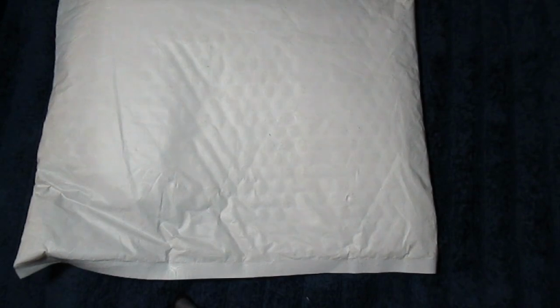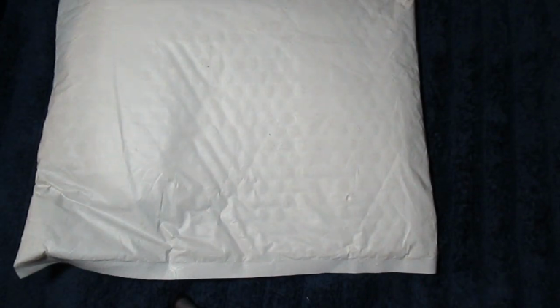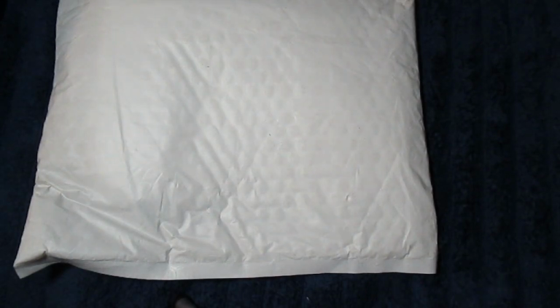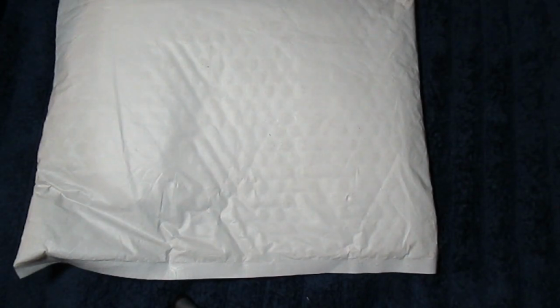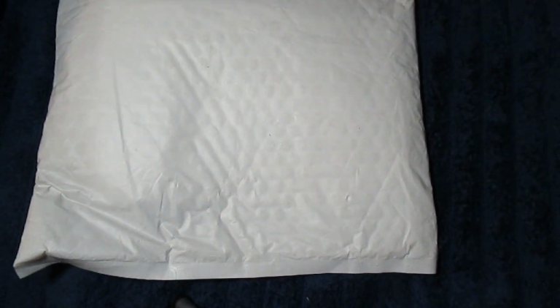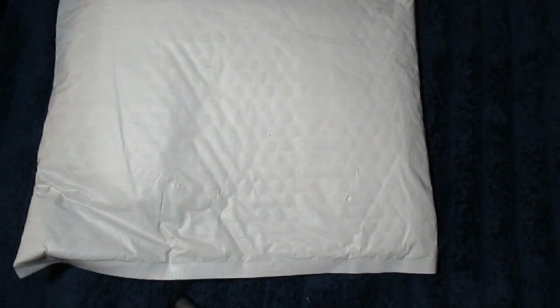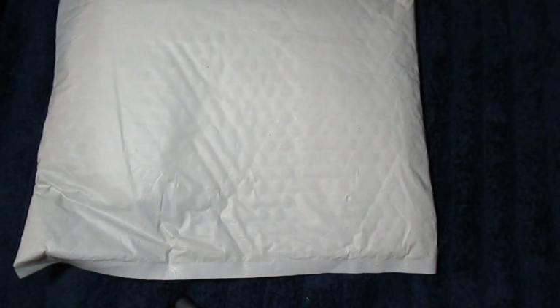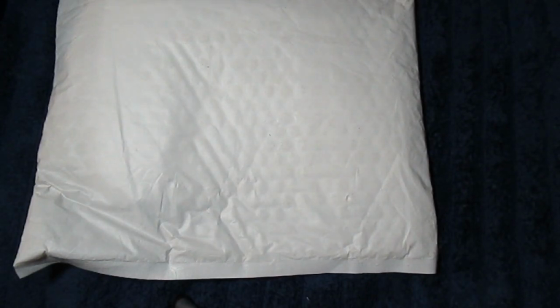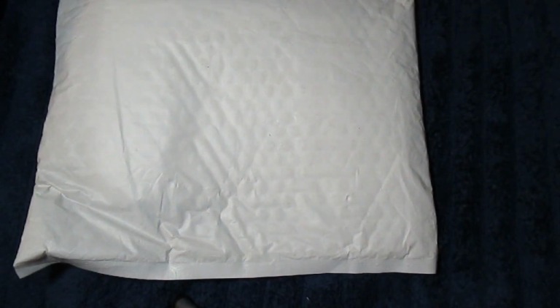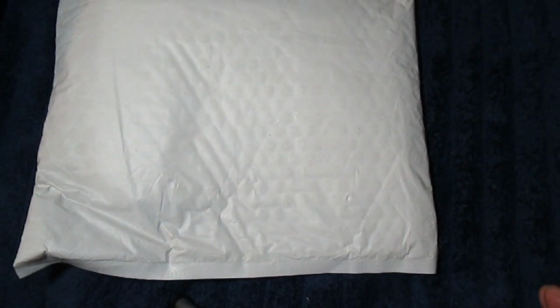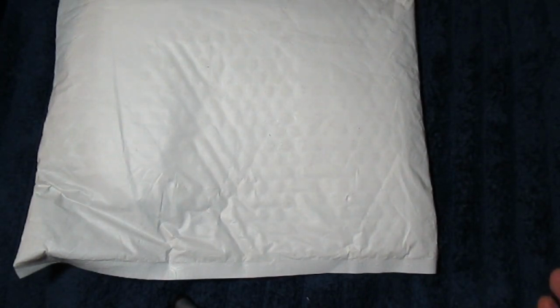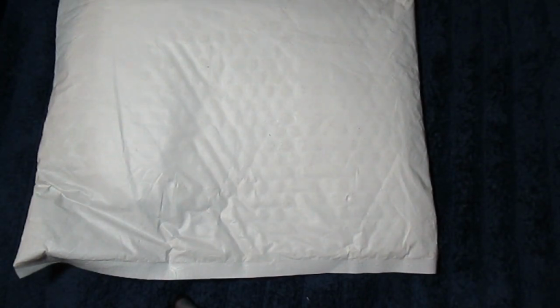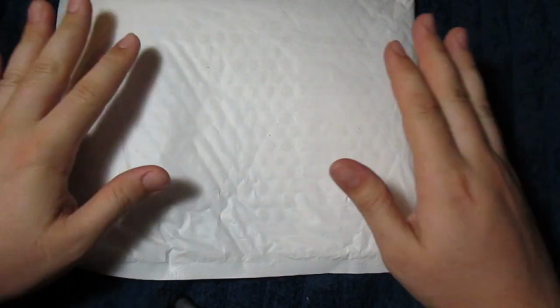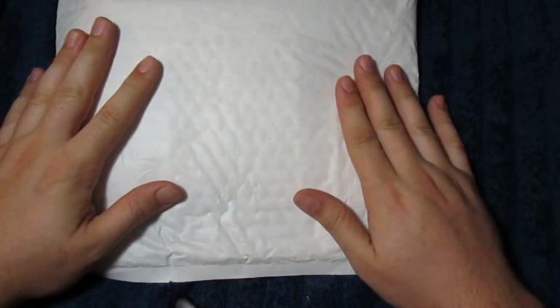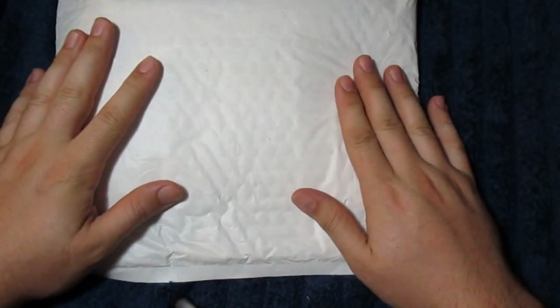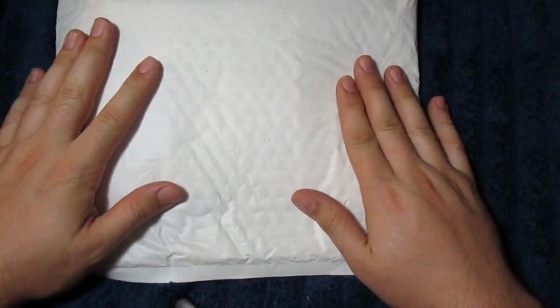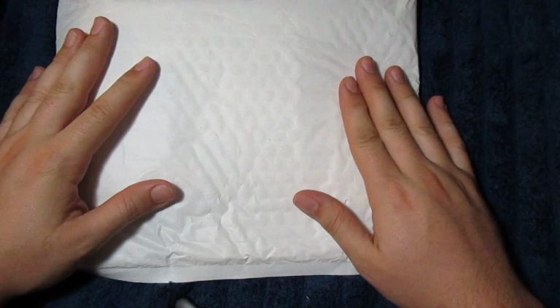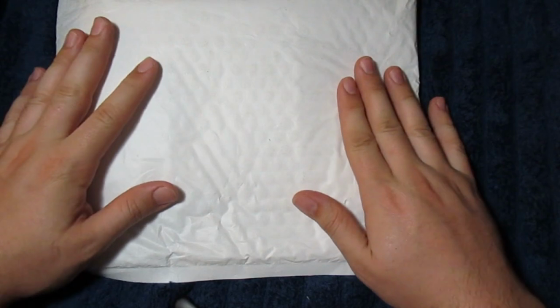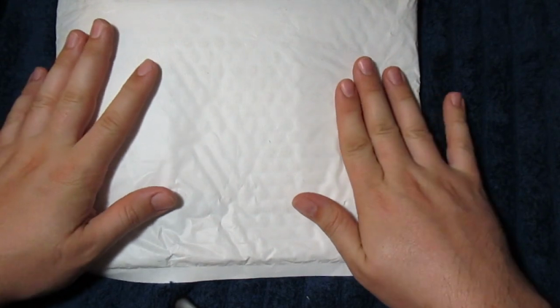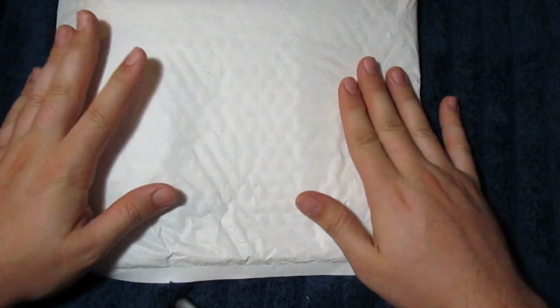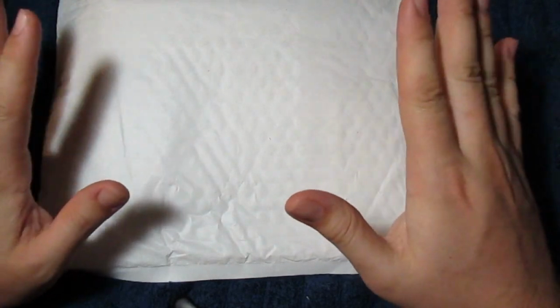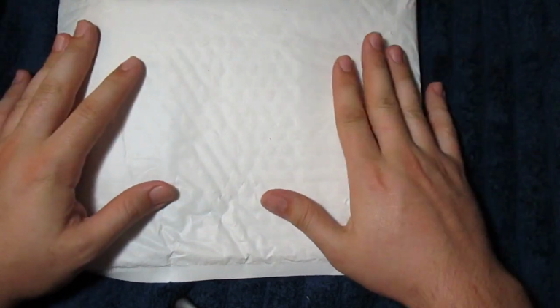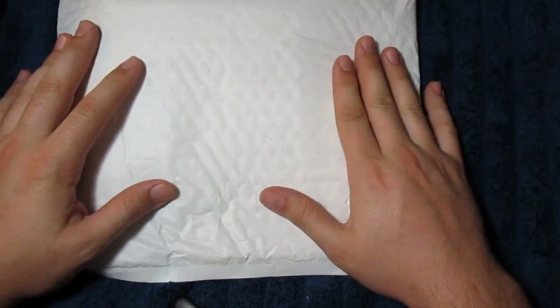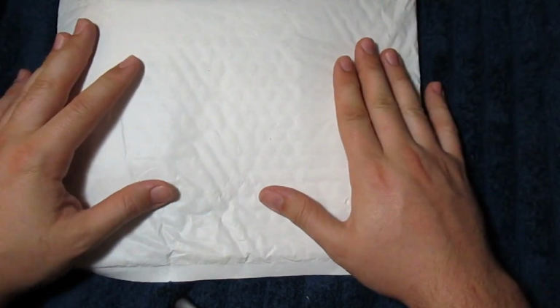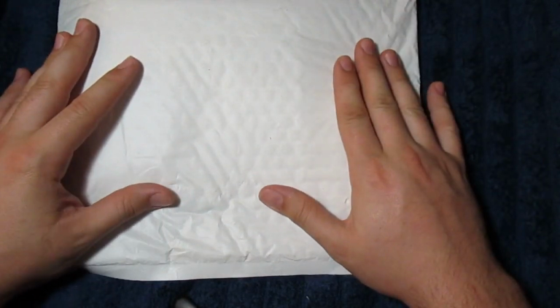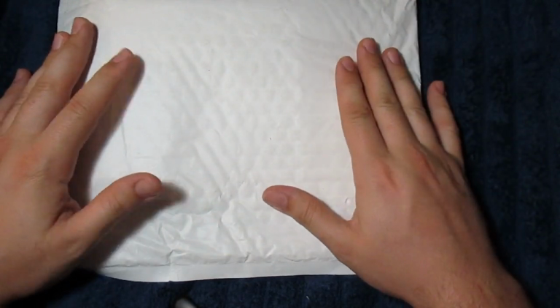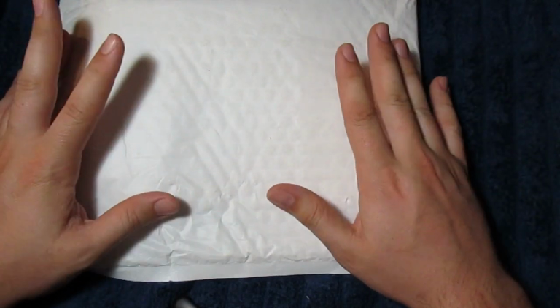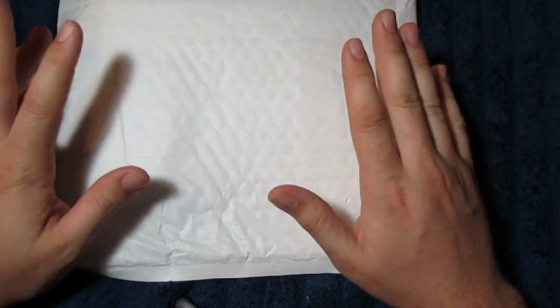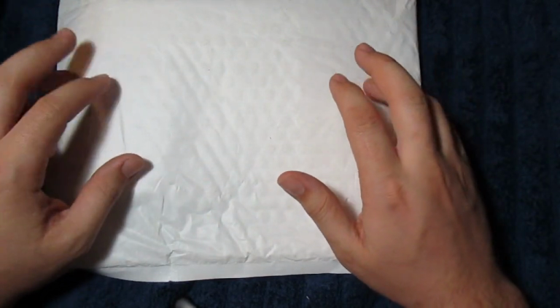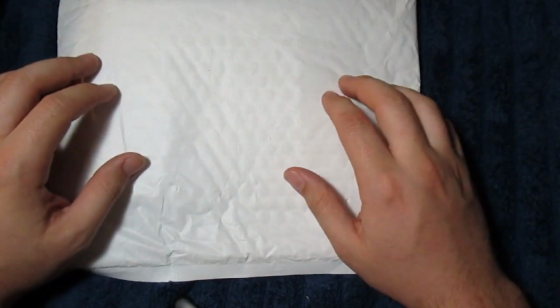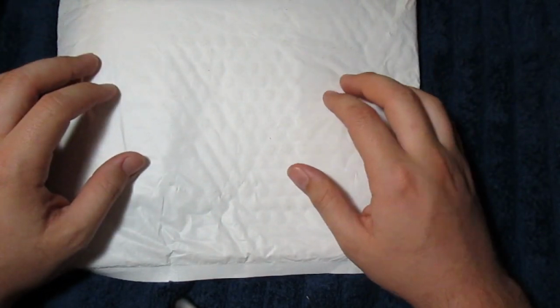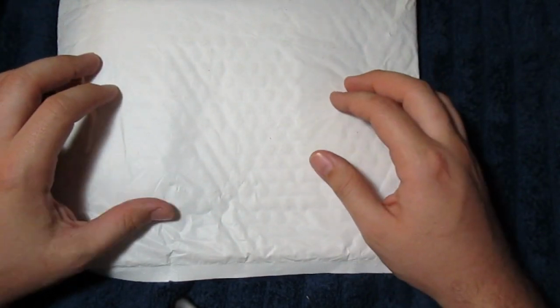Hey guys, welcome back for another video of Fiat Destroyer. I'm finally taking the time to unbox this package. I had it sitting beside my desk for like over a month.